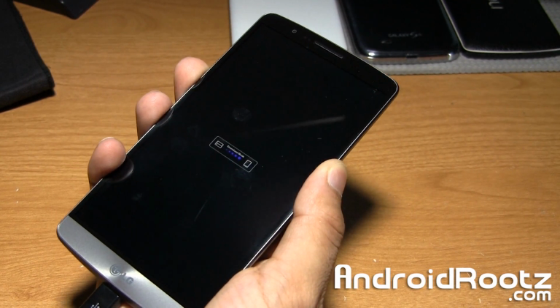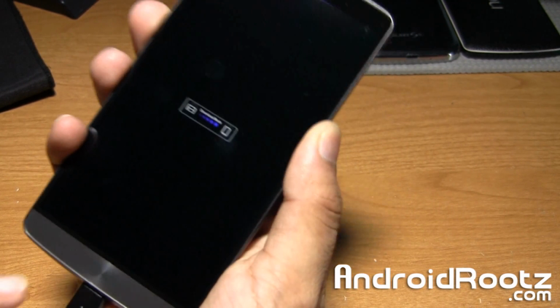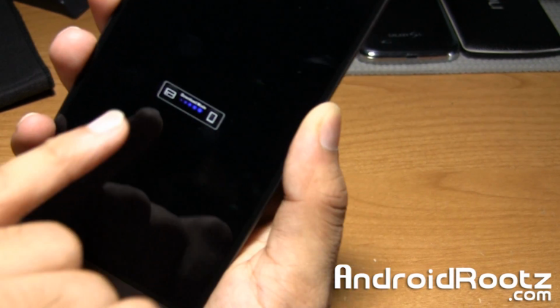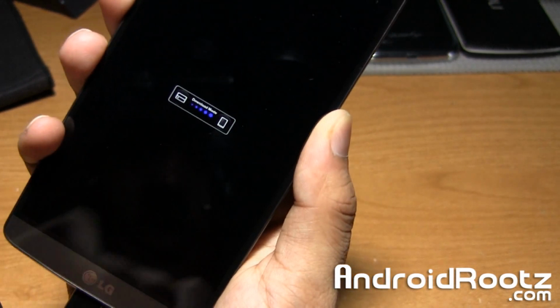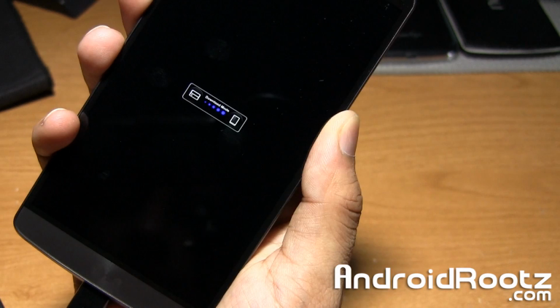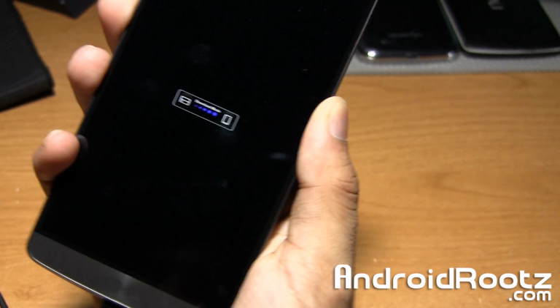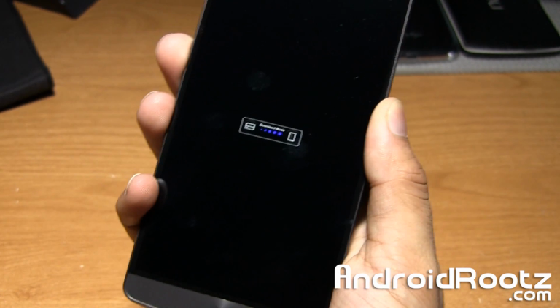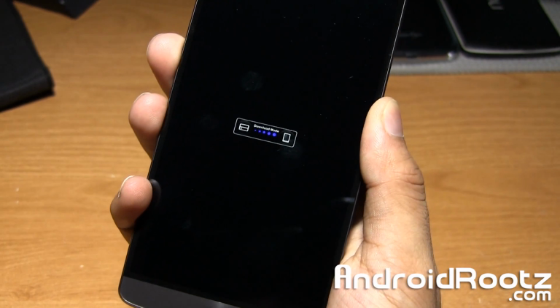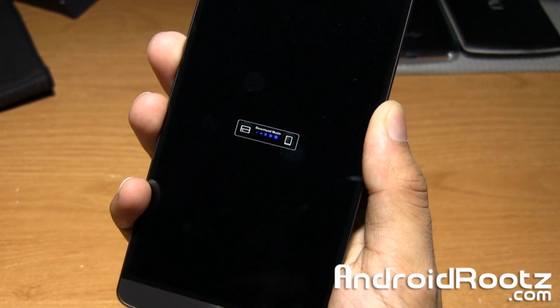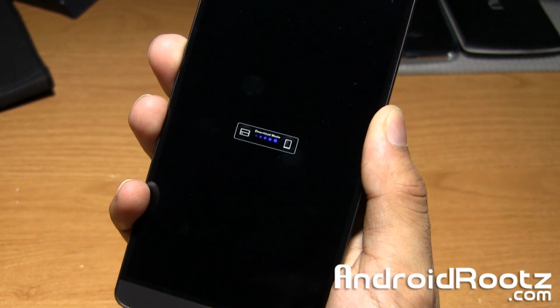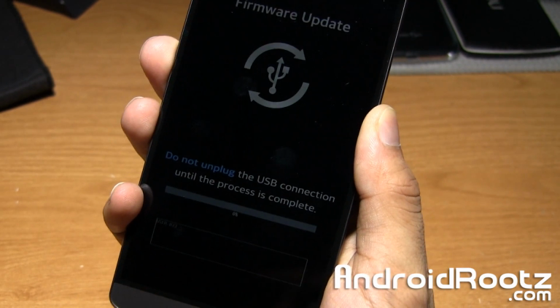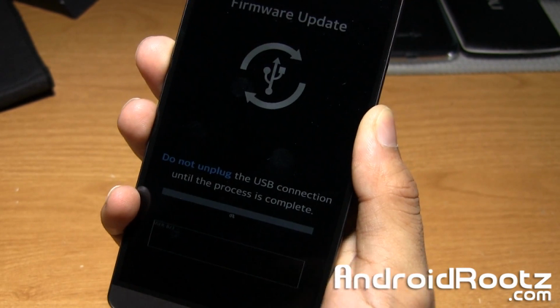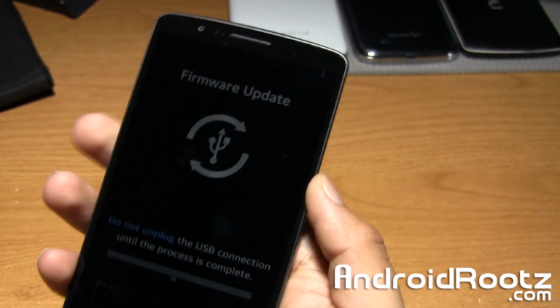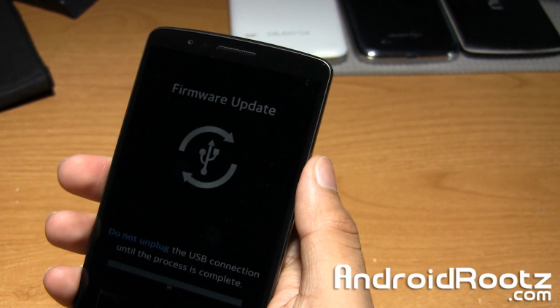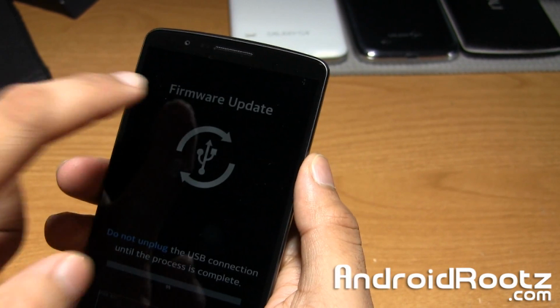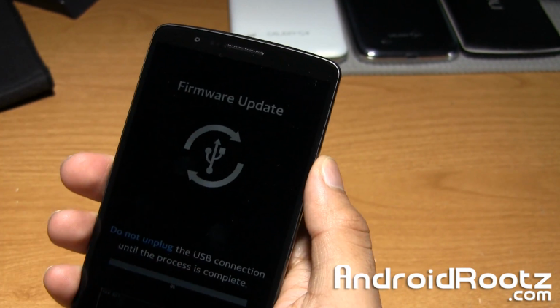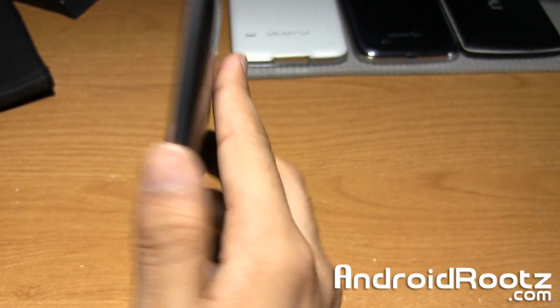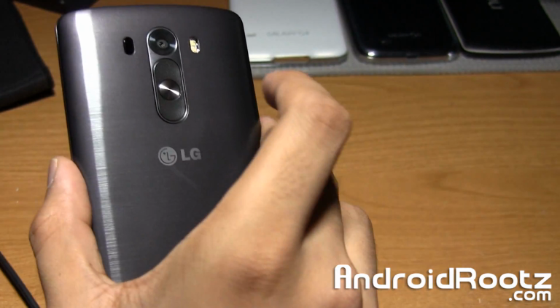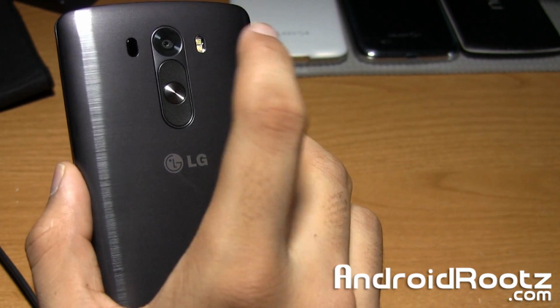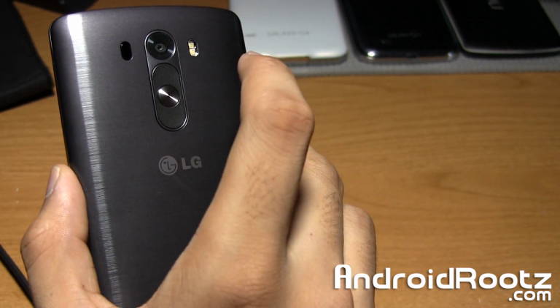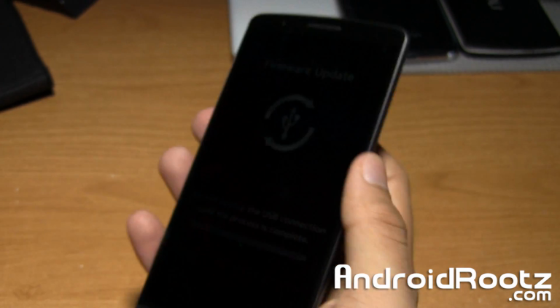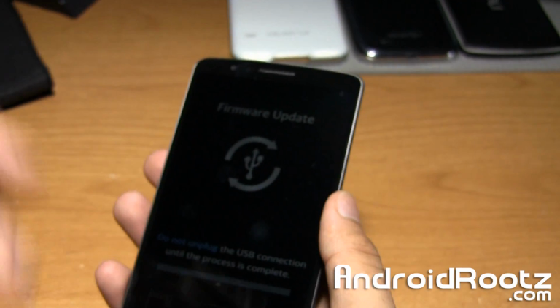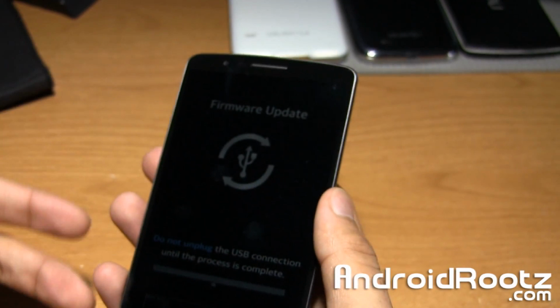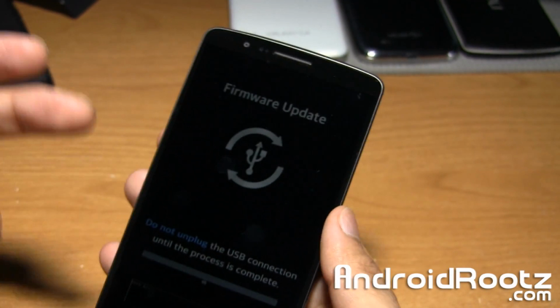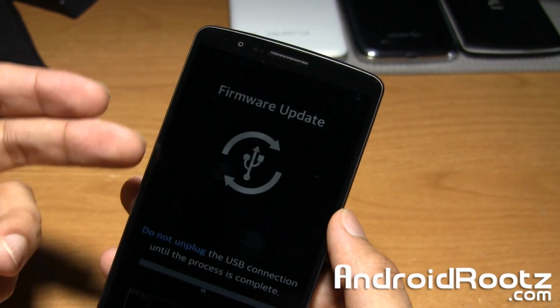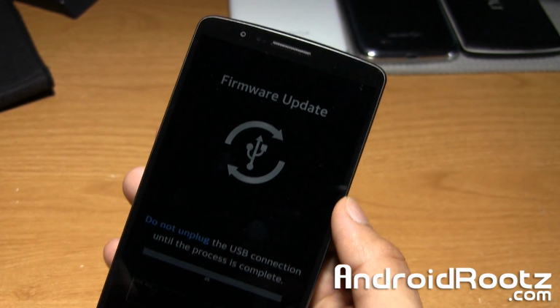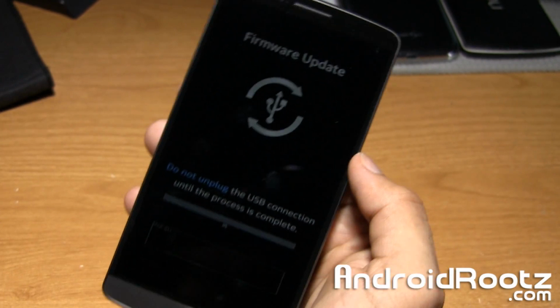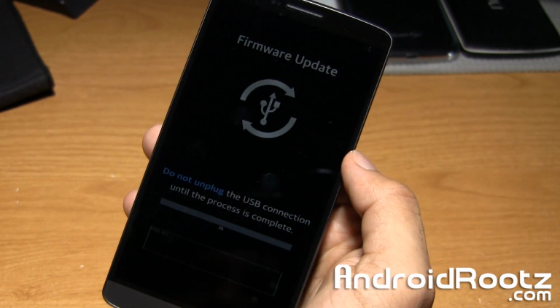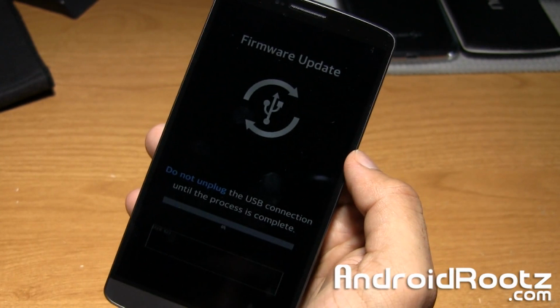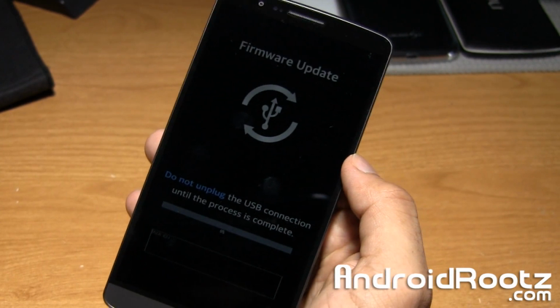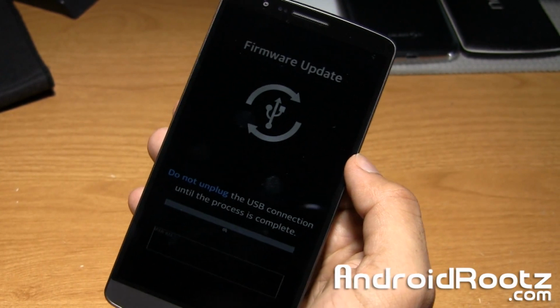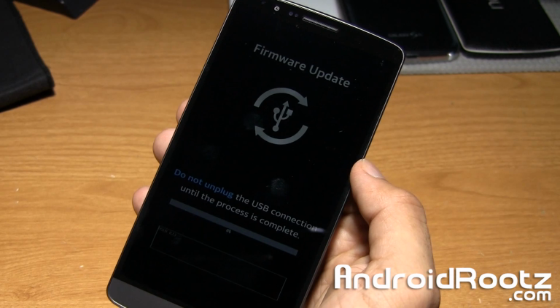It'll say download mode right there. Just like that. Give it a few more seconds and it'll say firmware update. Now you can let go of it. So just keep holding onto it until you get to the firmware update screen, and then you're good to go.